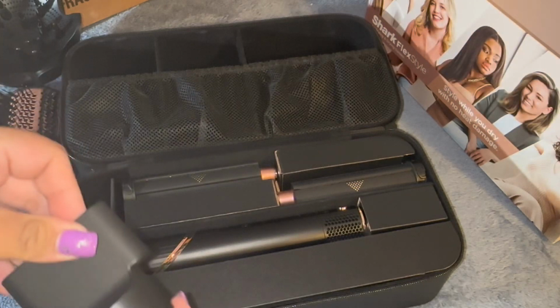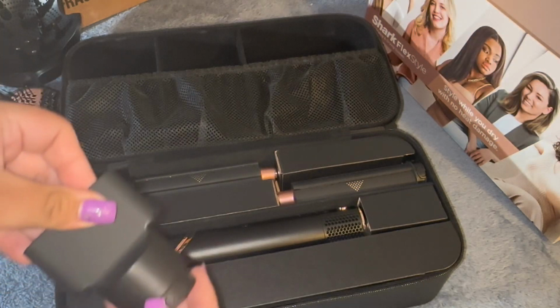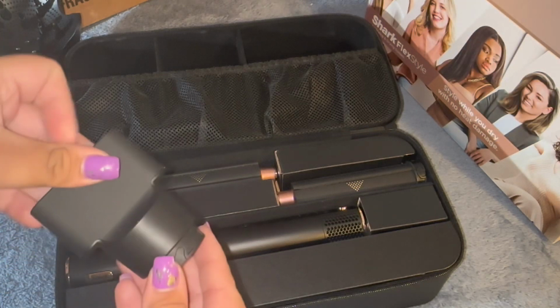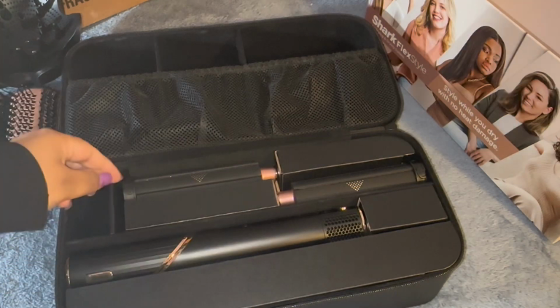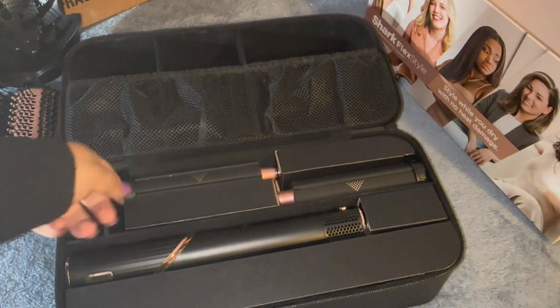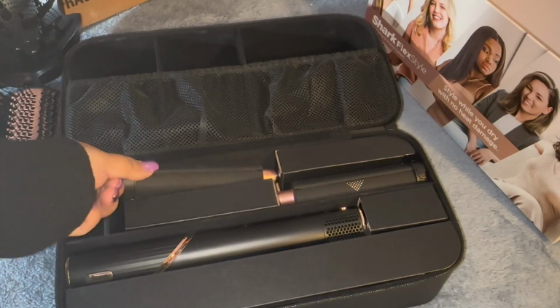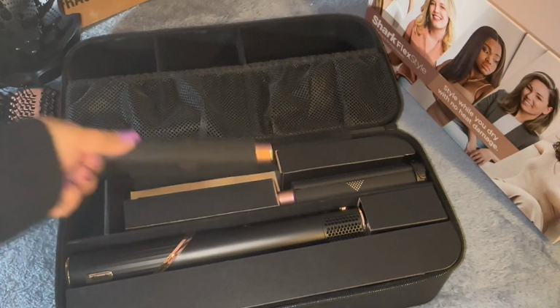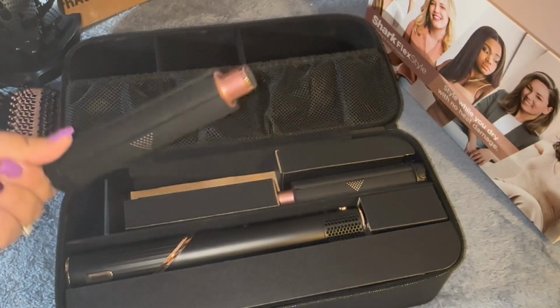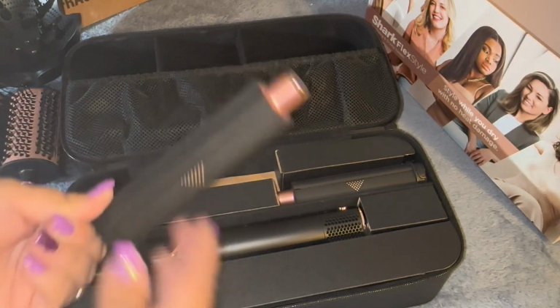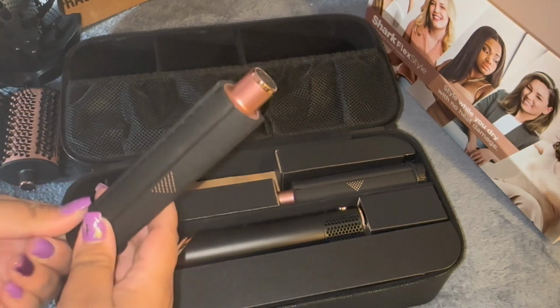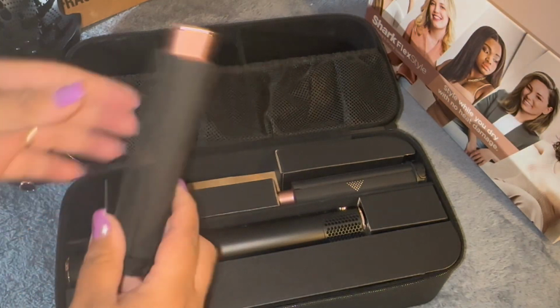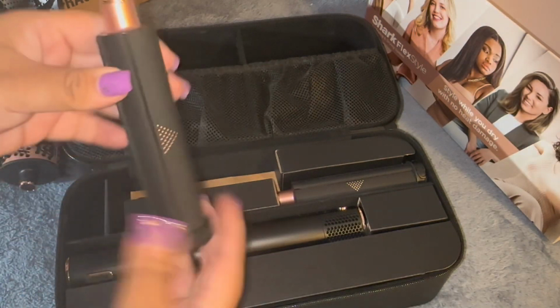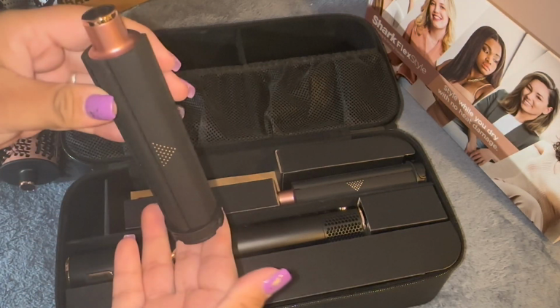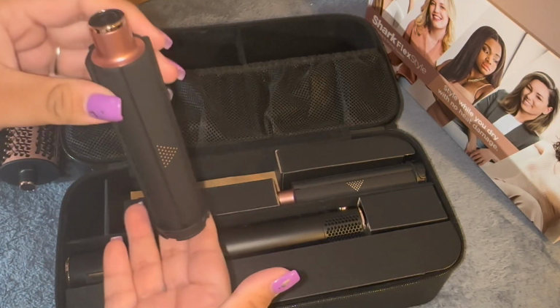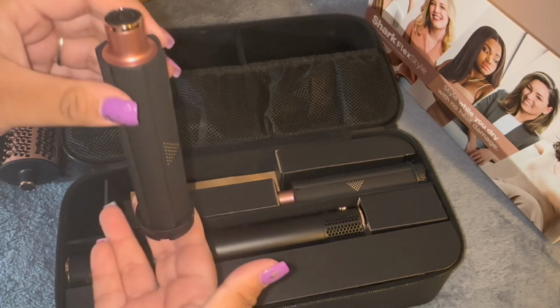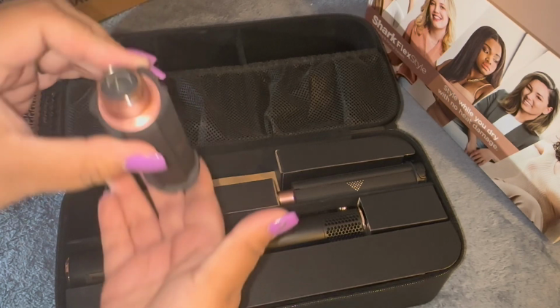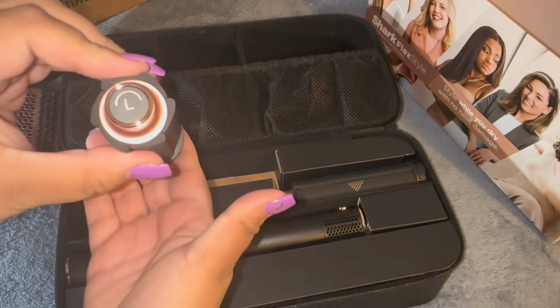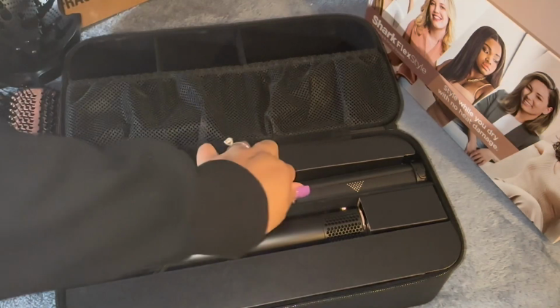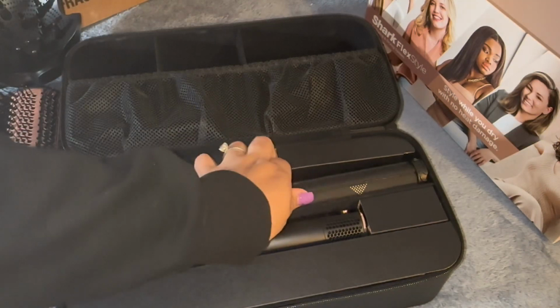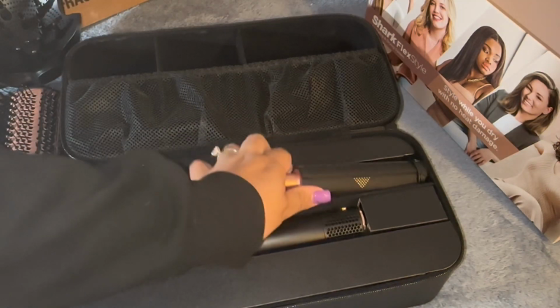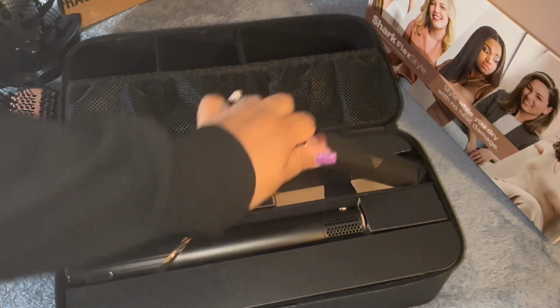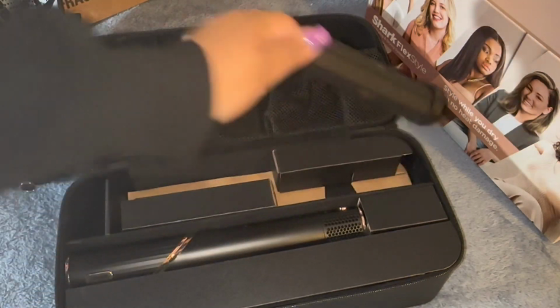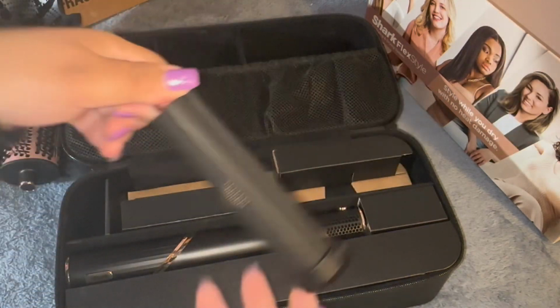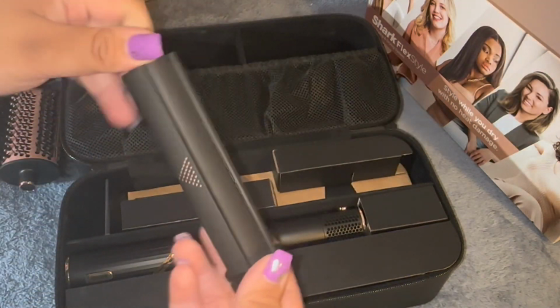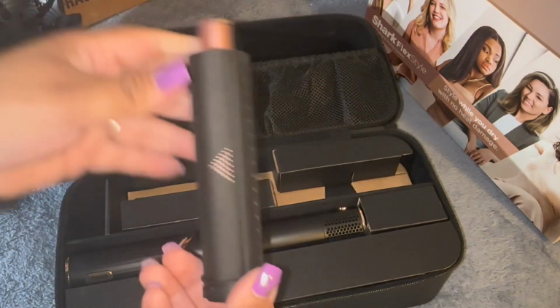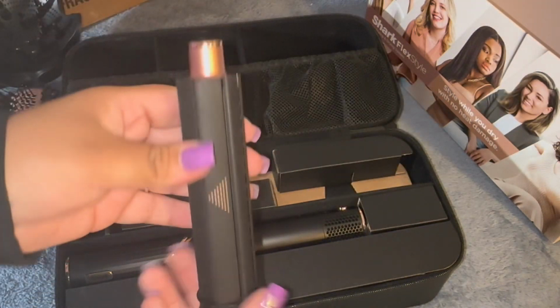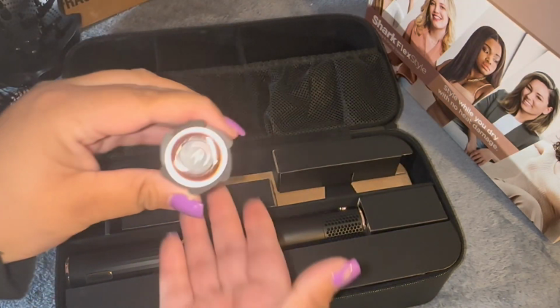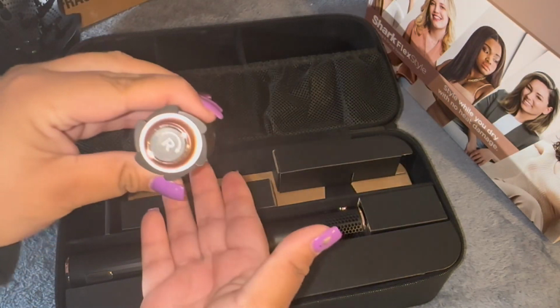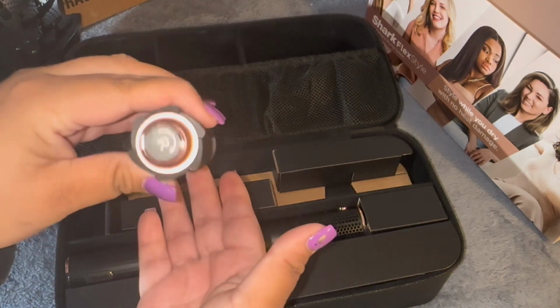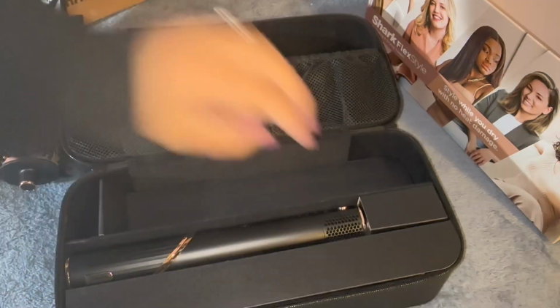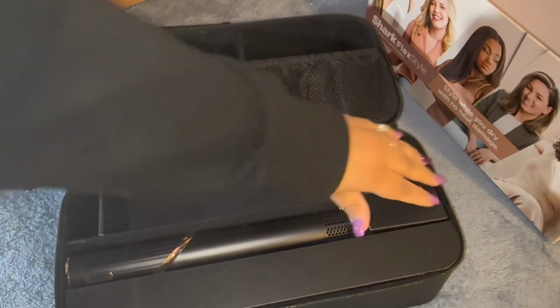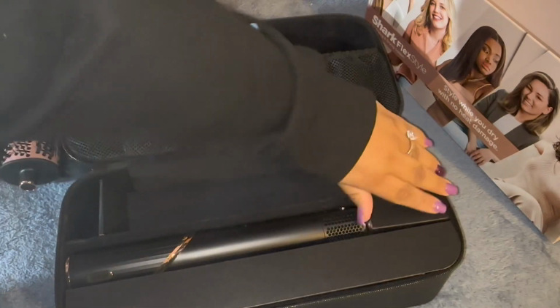This is the styling concentrator. The auto wrap curlers — this is the left side to go ahead and get those air wrap curls, which is really nice. And the right side.